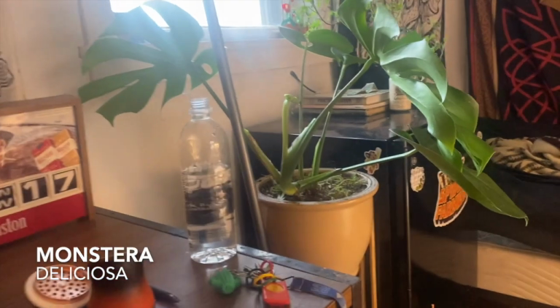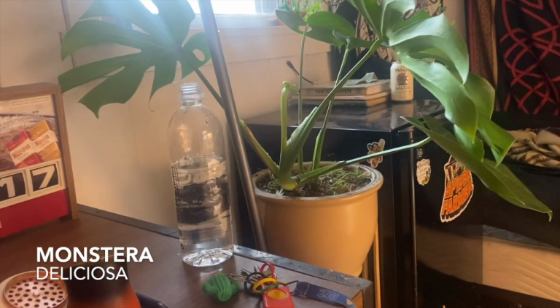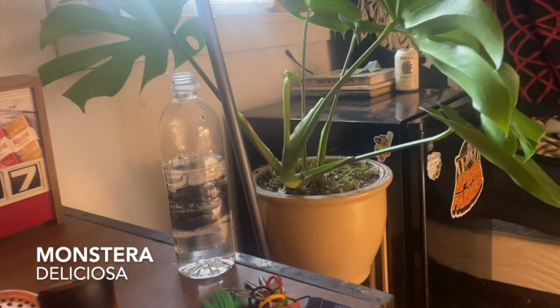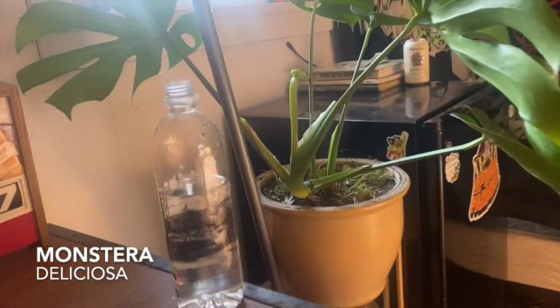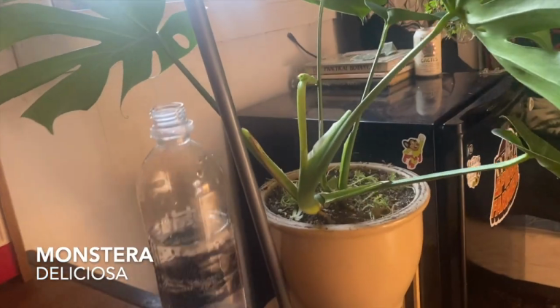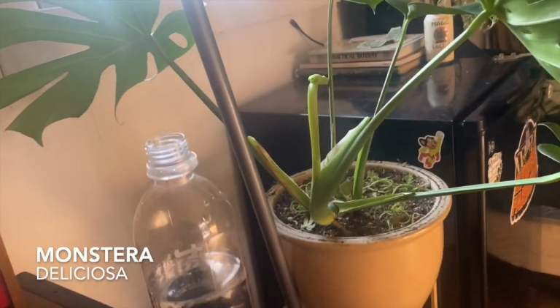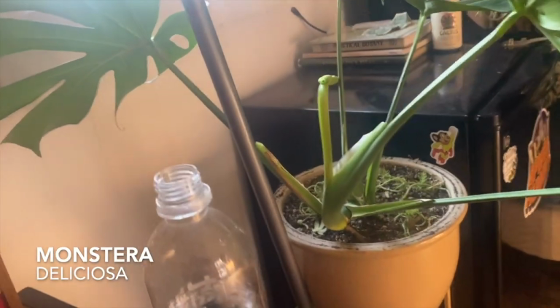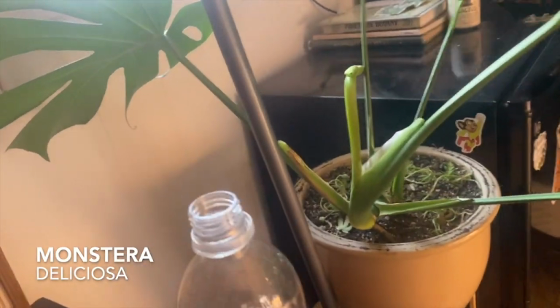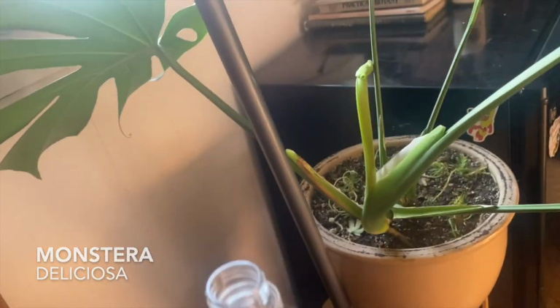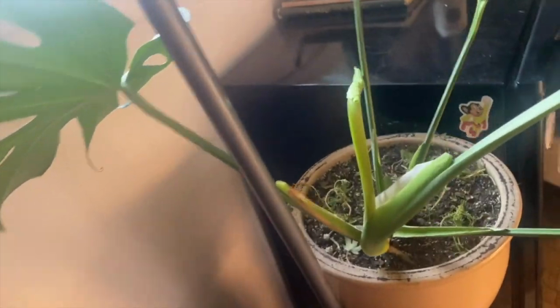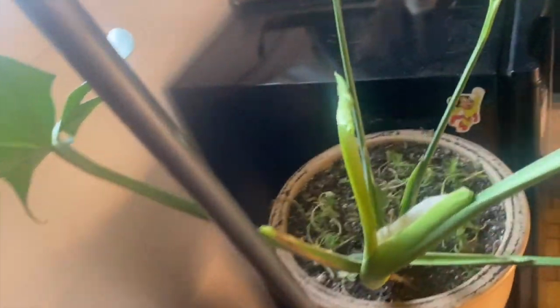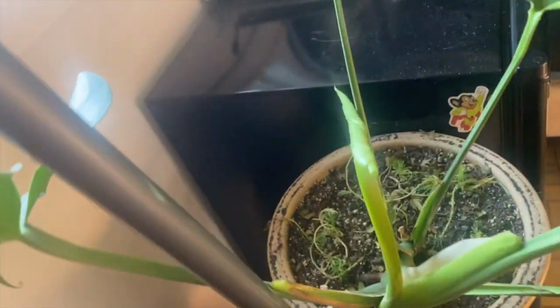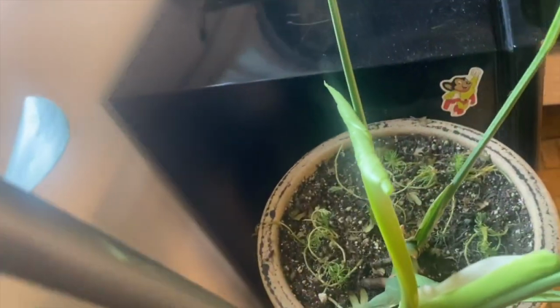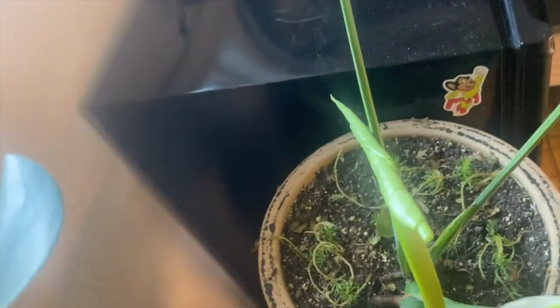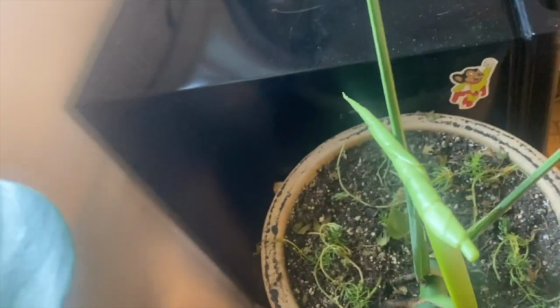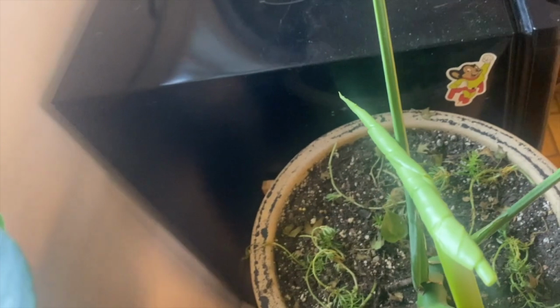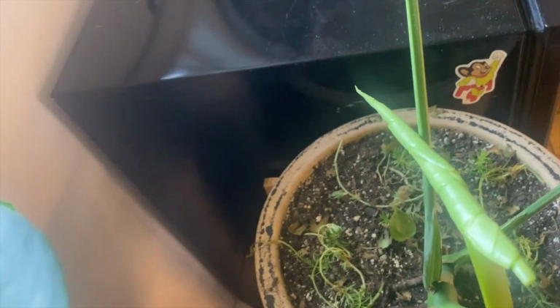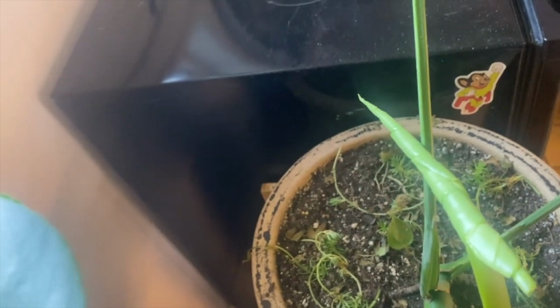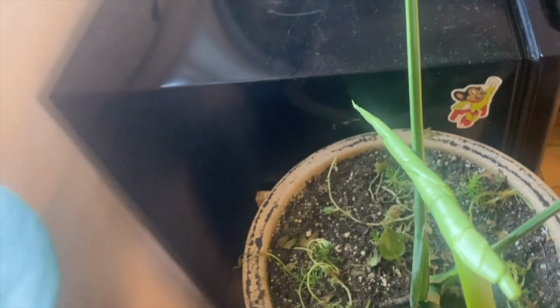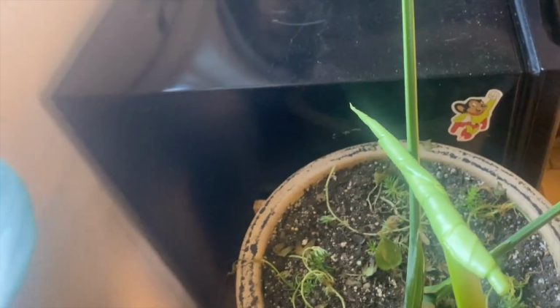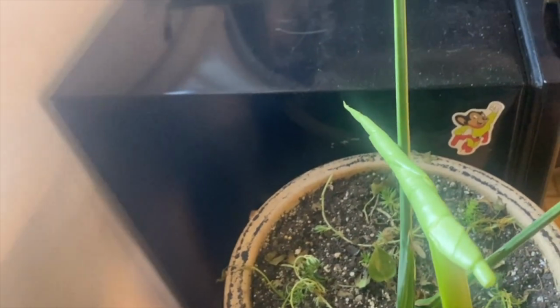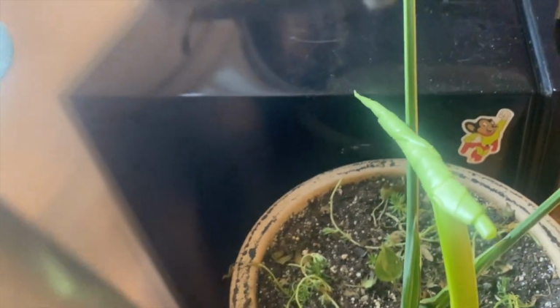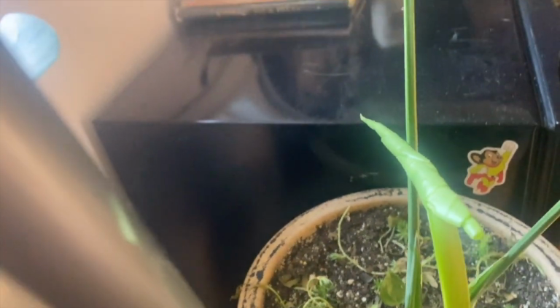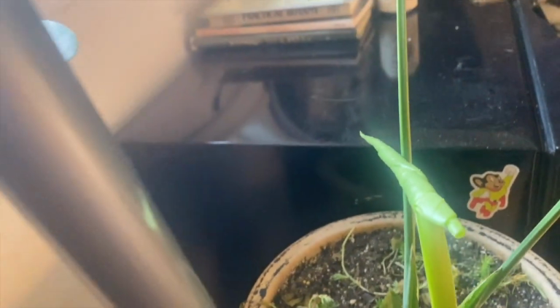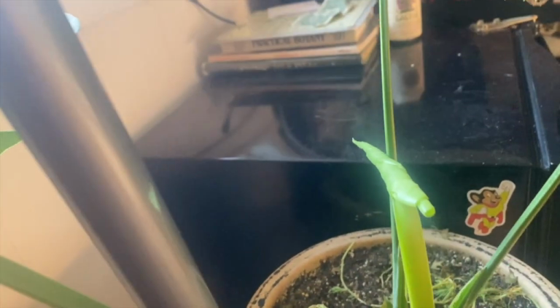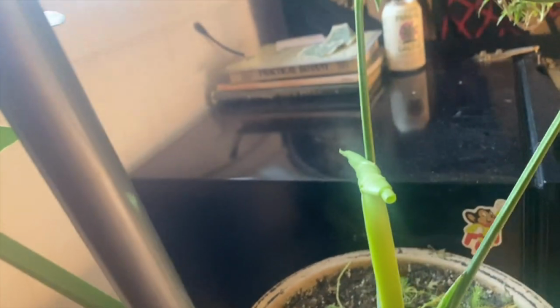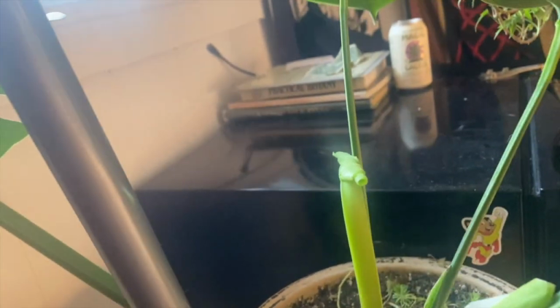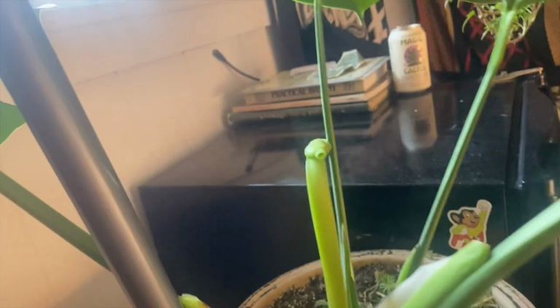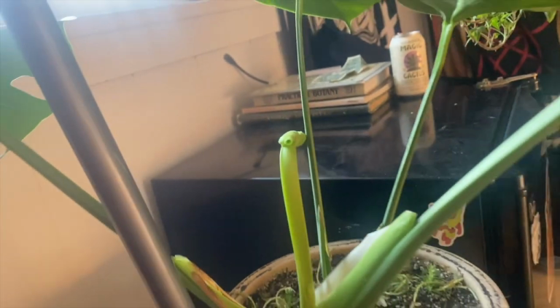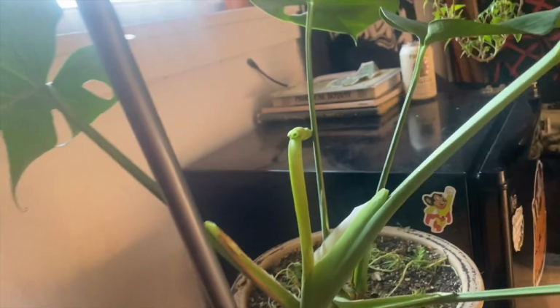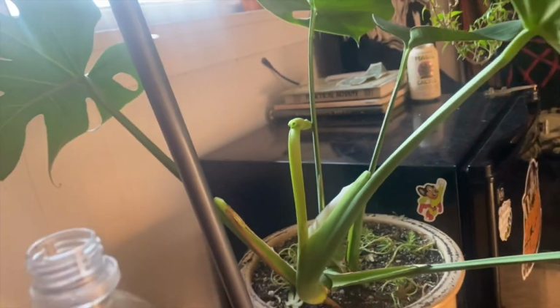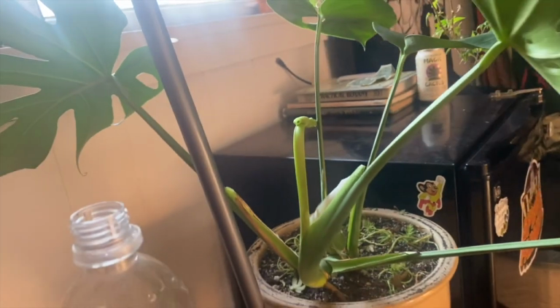This is my monstera, and it's making a new leaf. I've really enjoyed watching it unfurl over the past couple of days — it grows fast compared to the other kinds of plants that I grow.